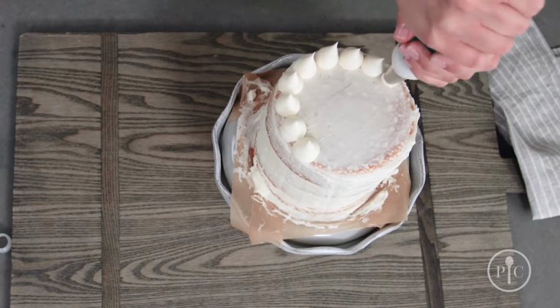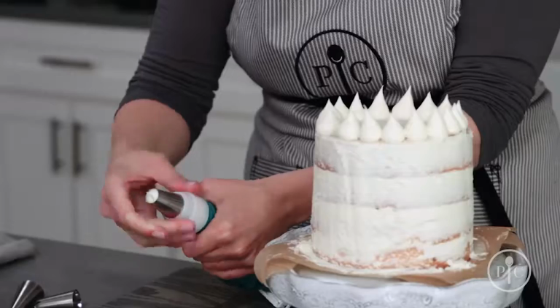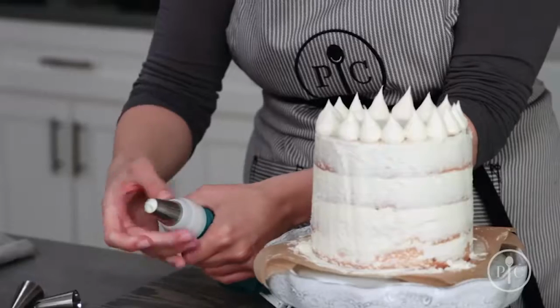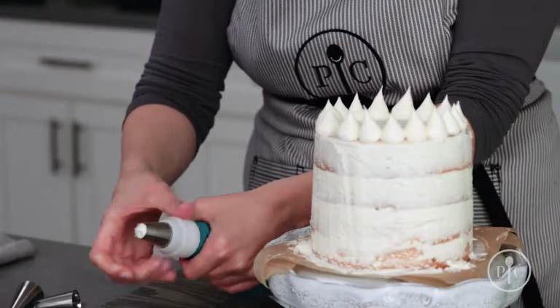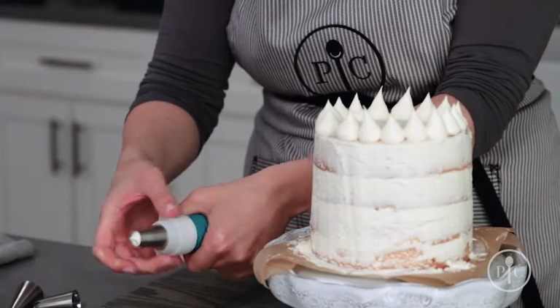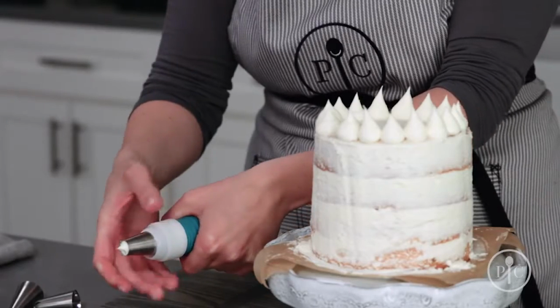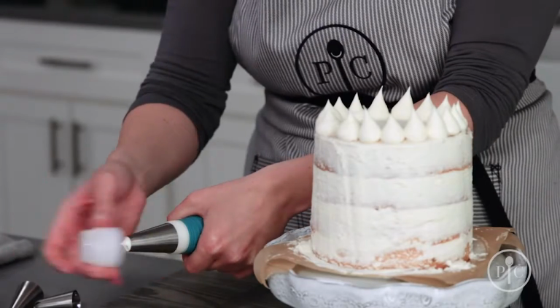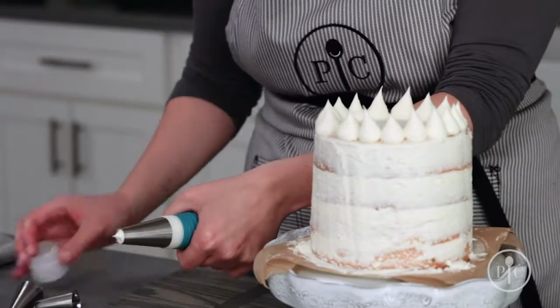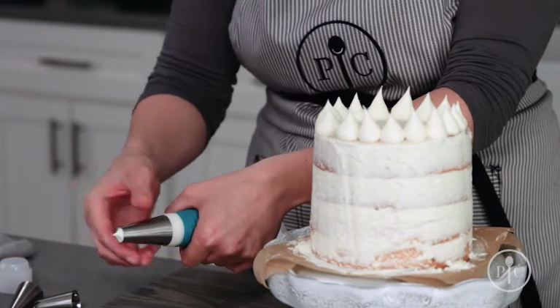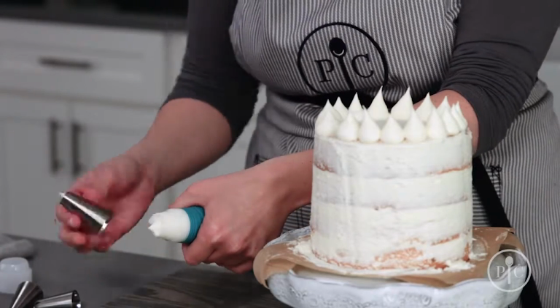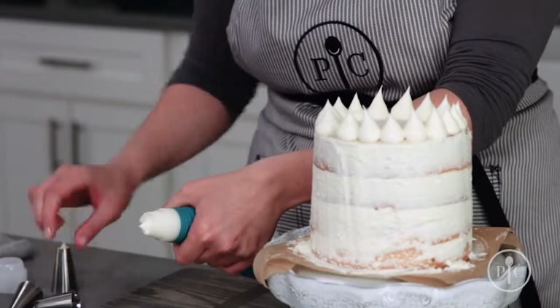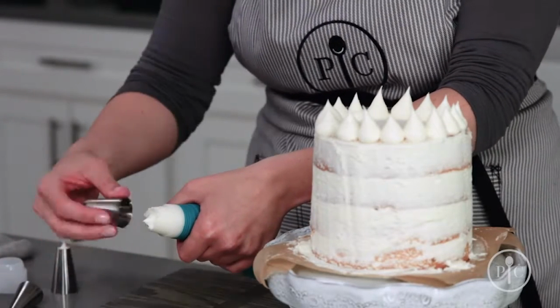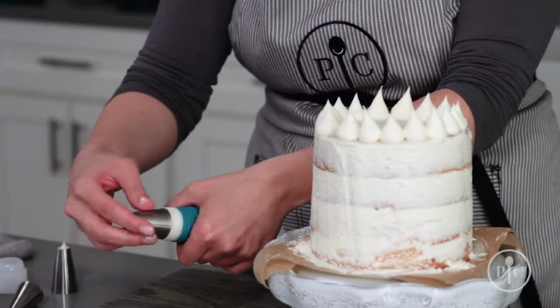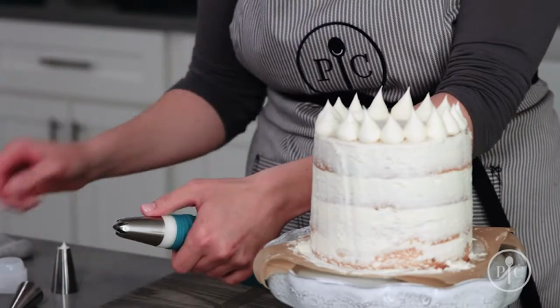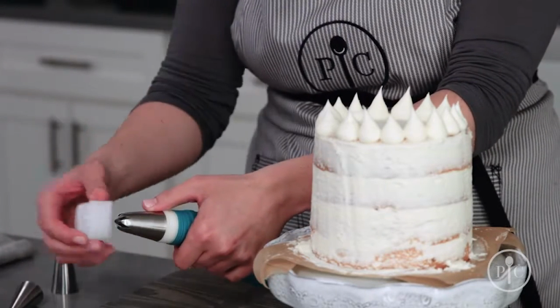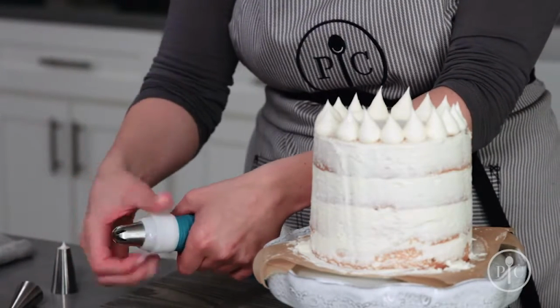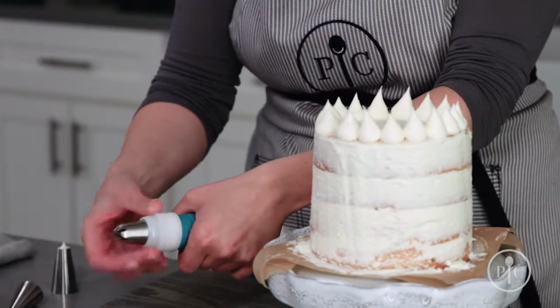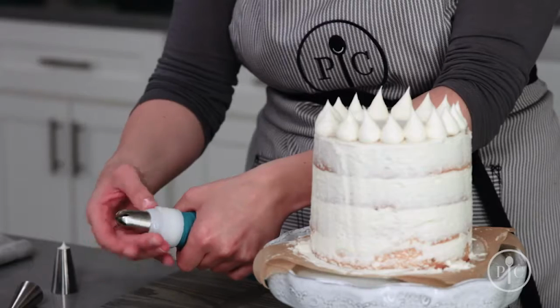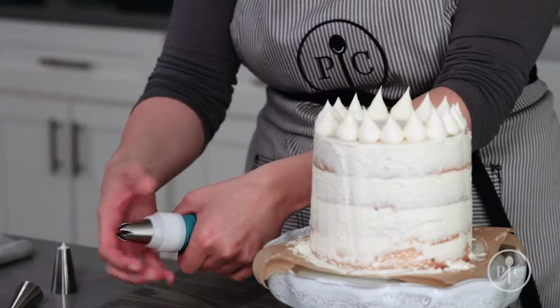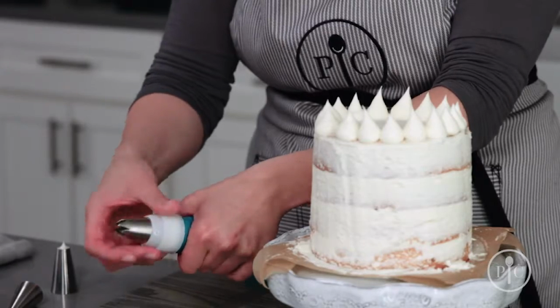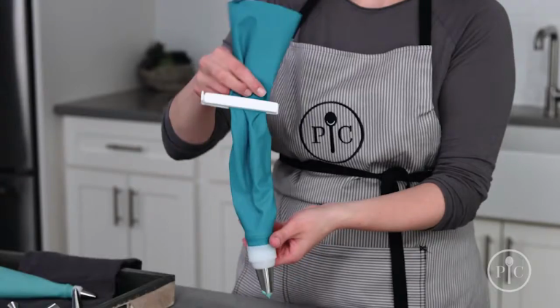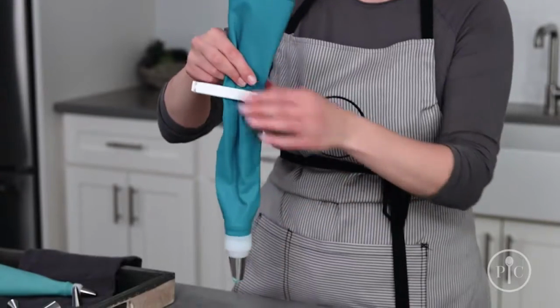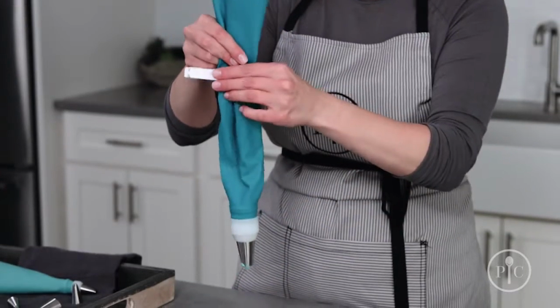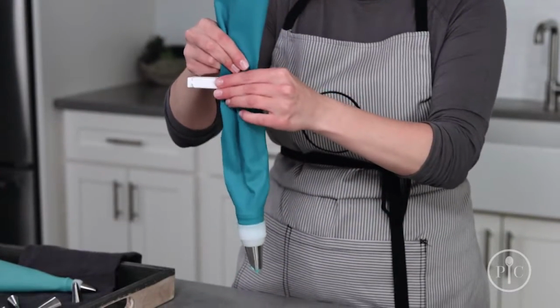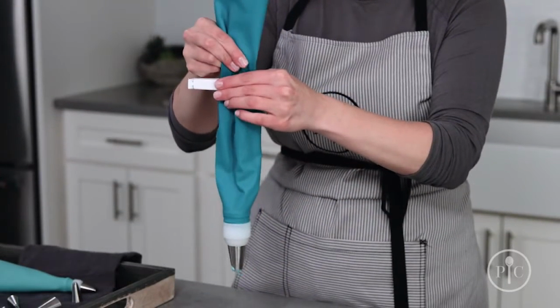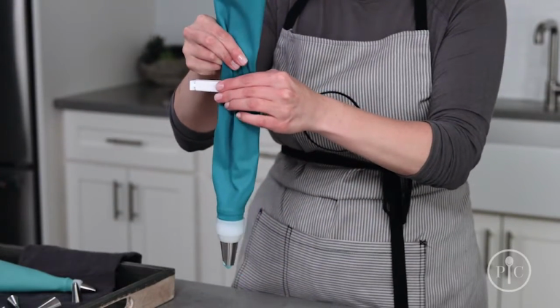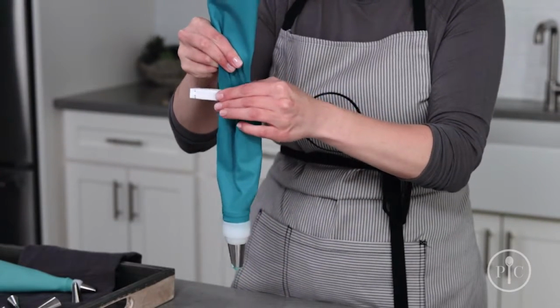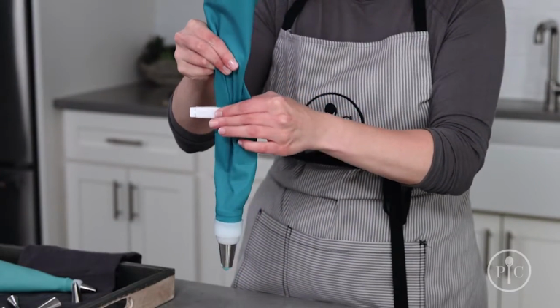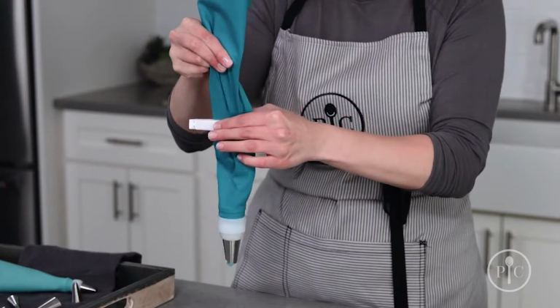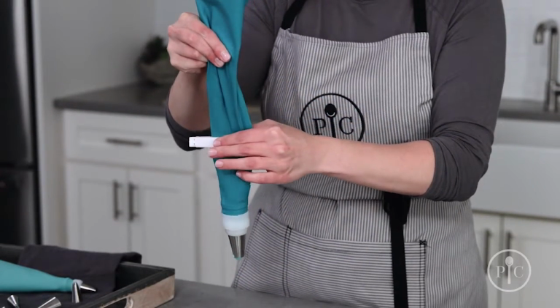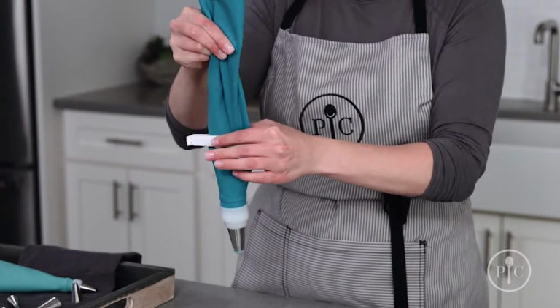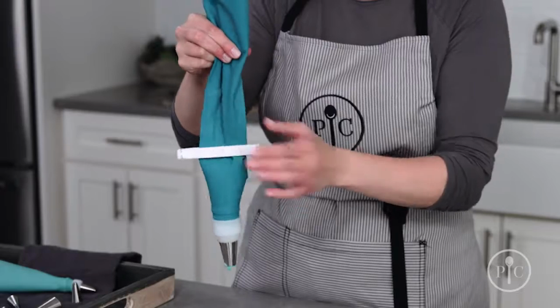You can switch out the tip to start a new design. Just unscrew the coupler ring, change out the tip, and screw the ring back on. When you get low on frosting, untwist the bag and slide the Twixit clip down.